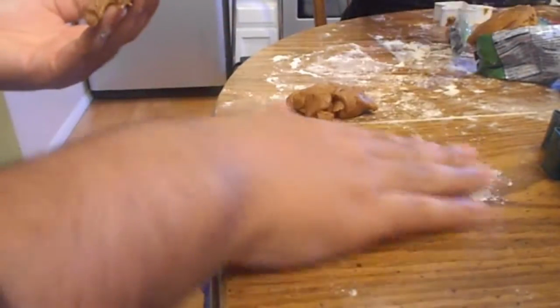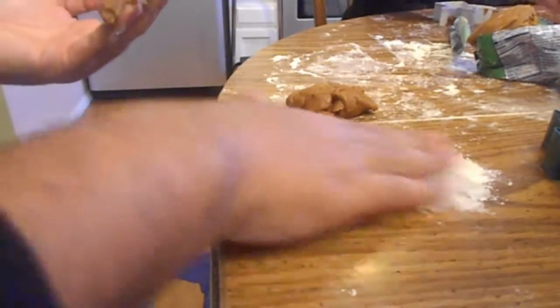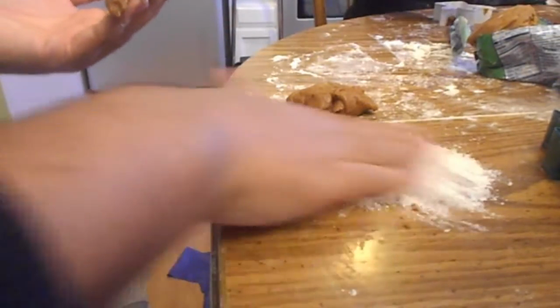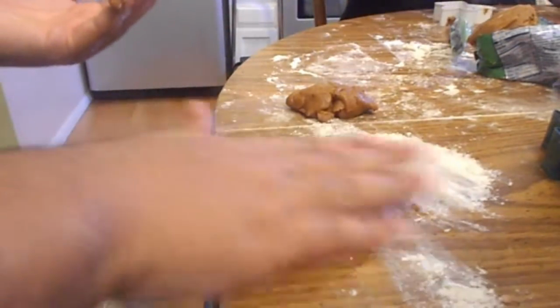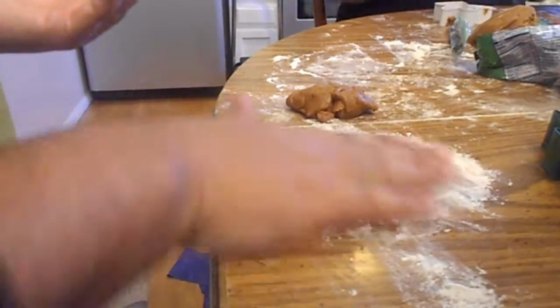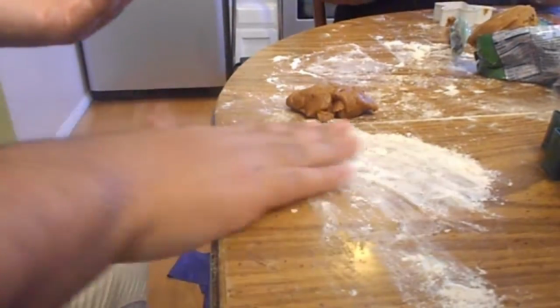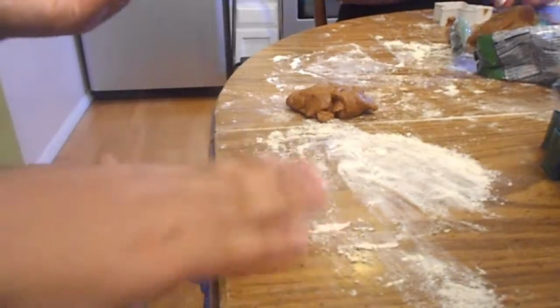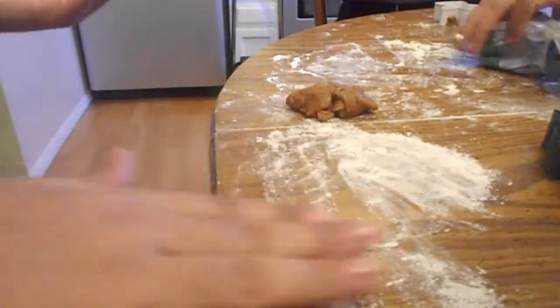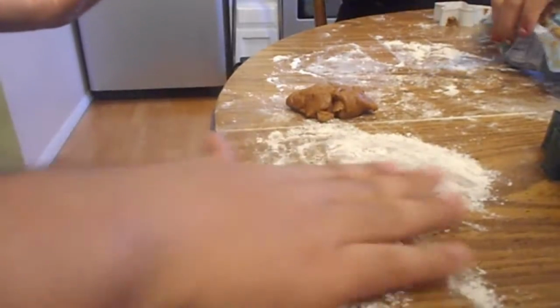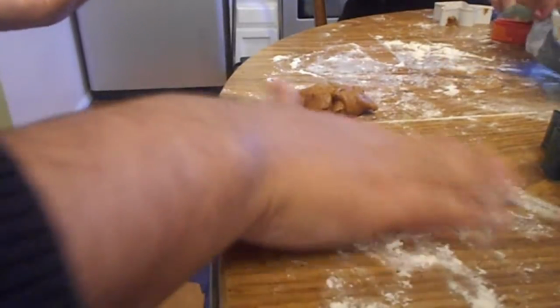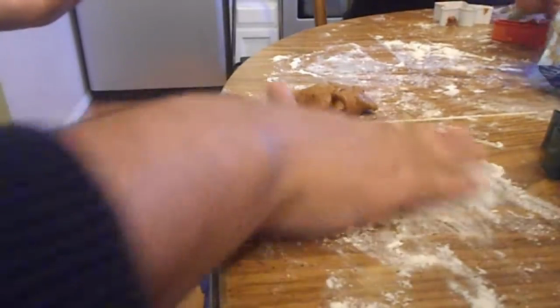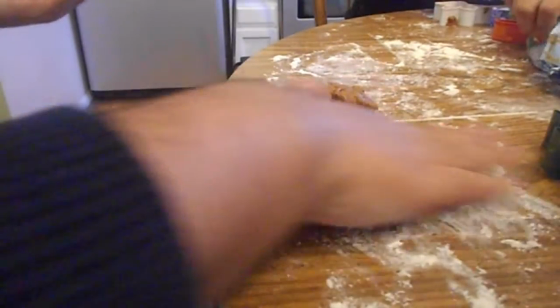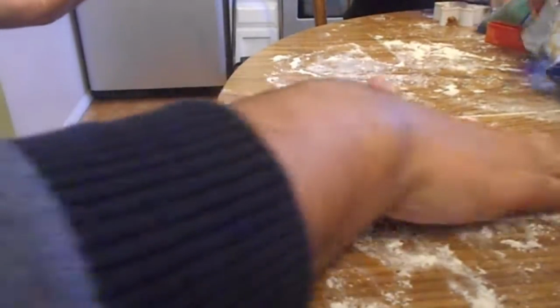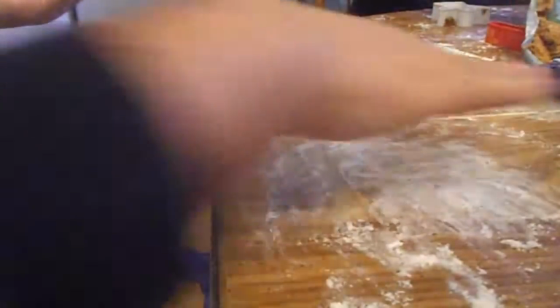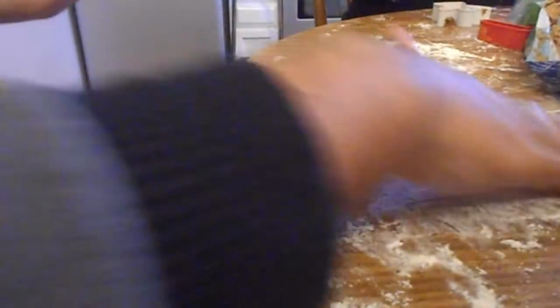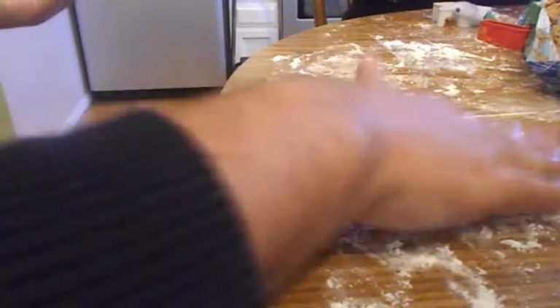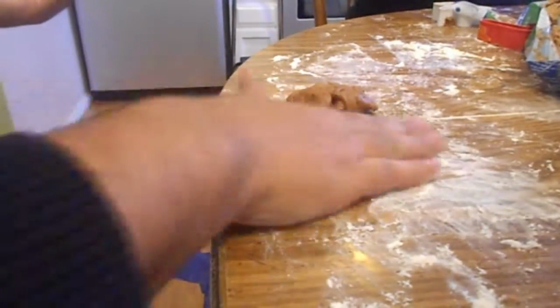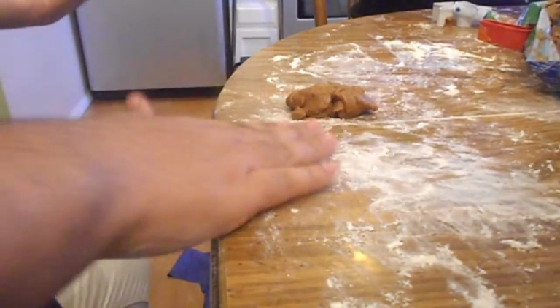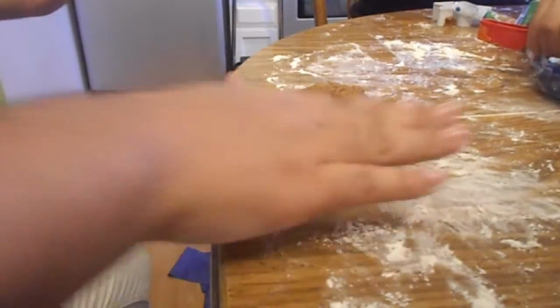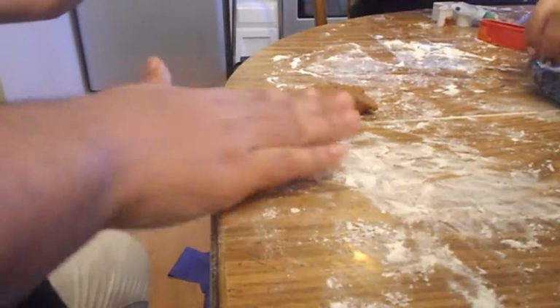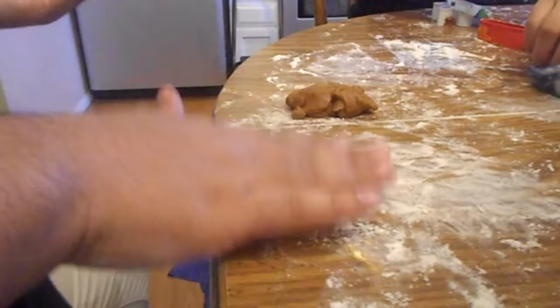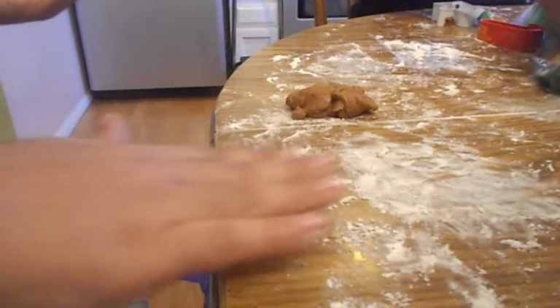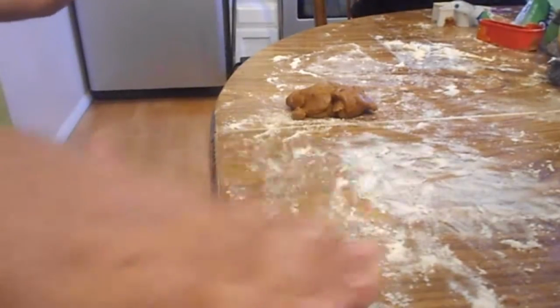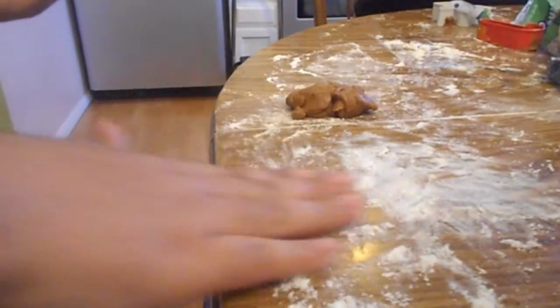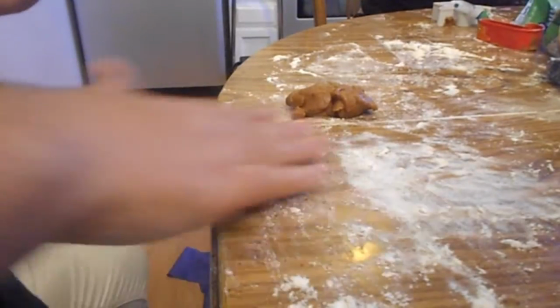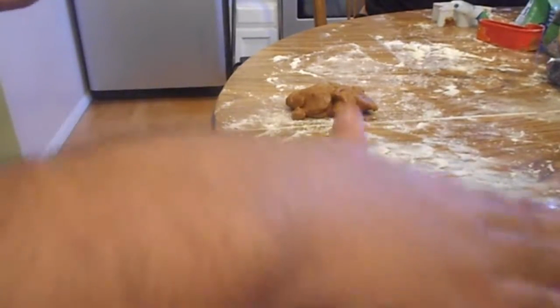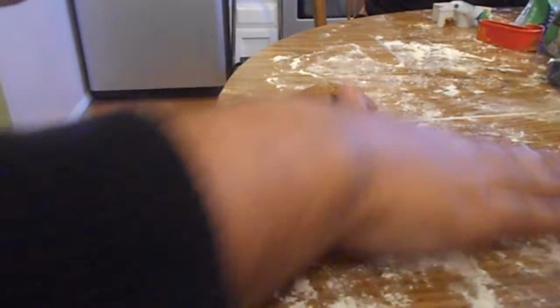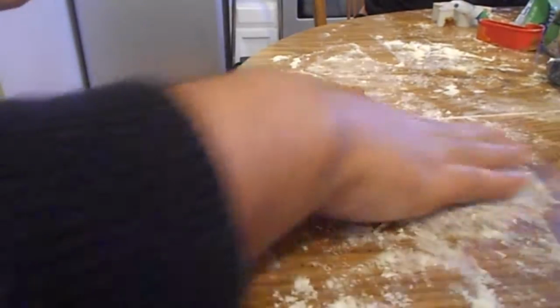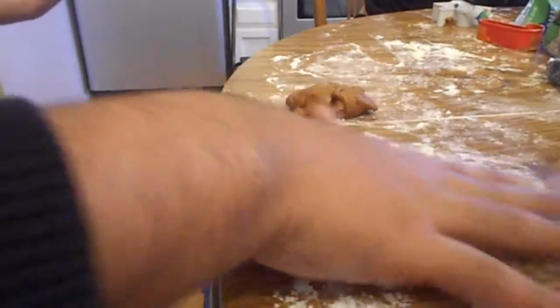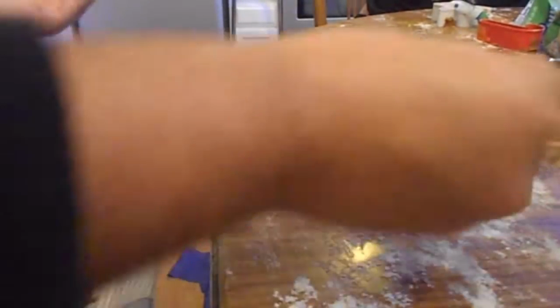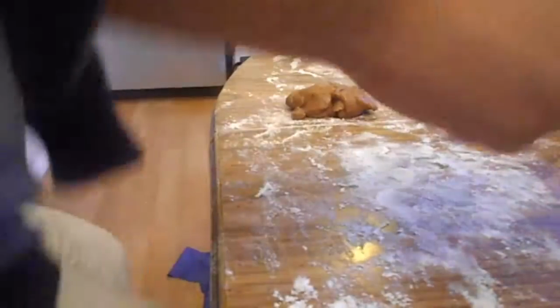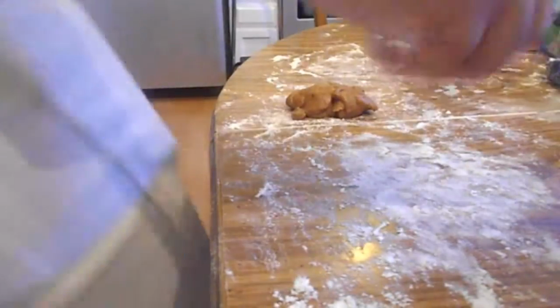If you run out of flour, spread on some more because it helps. If you don't have enough, it sticks to the table. If you have too much, it makes the cookie really nasty and gross feeling.